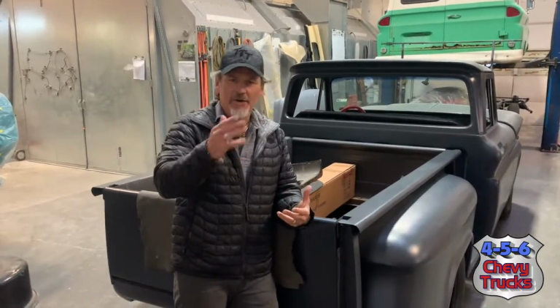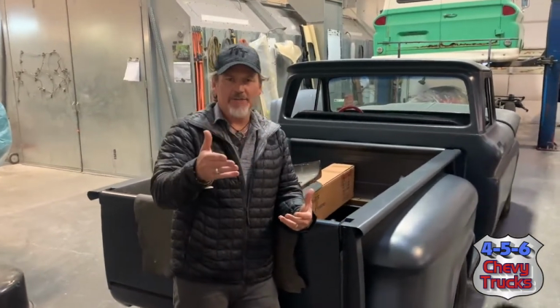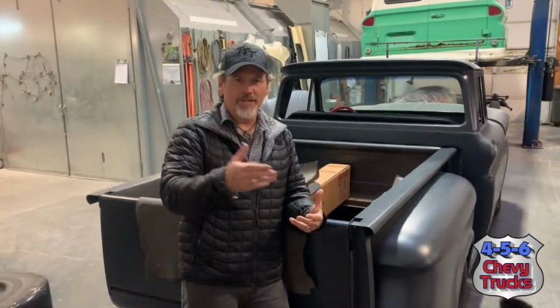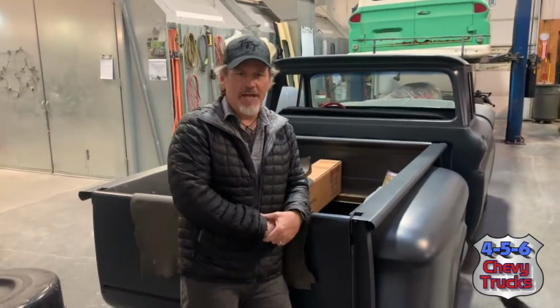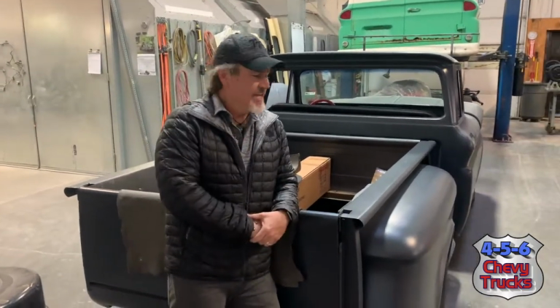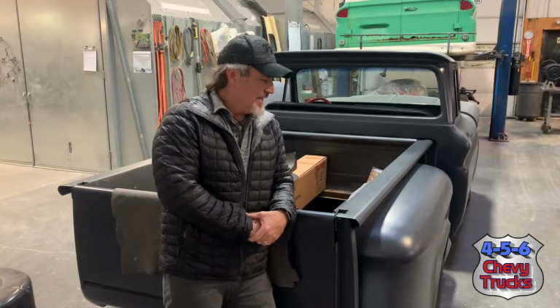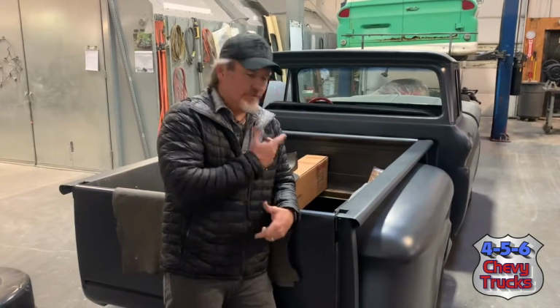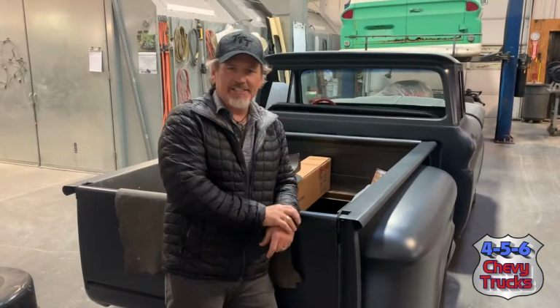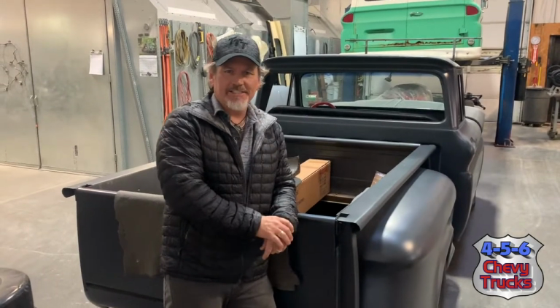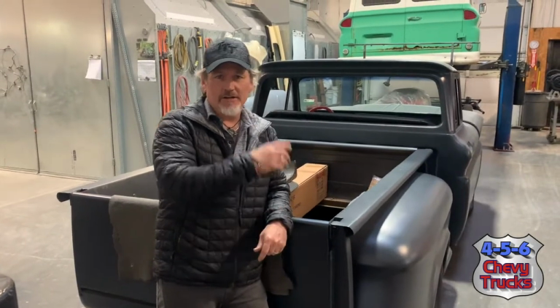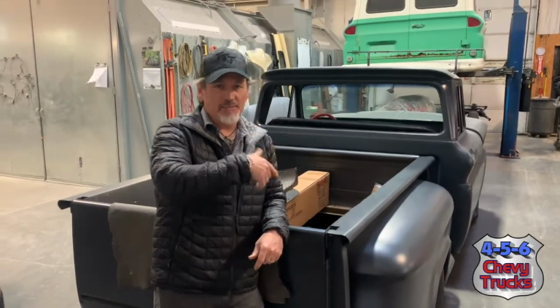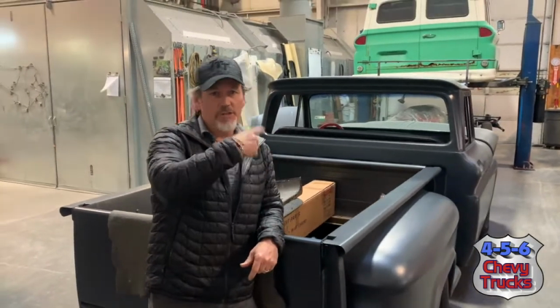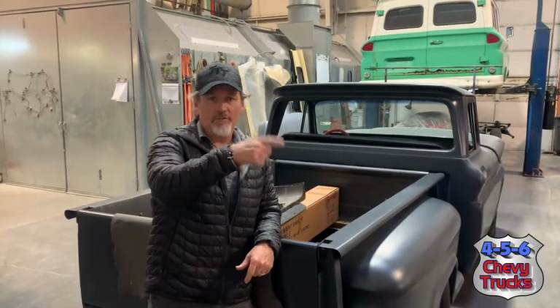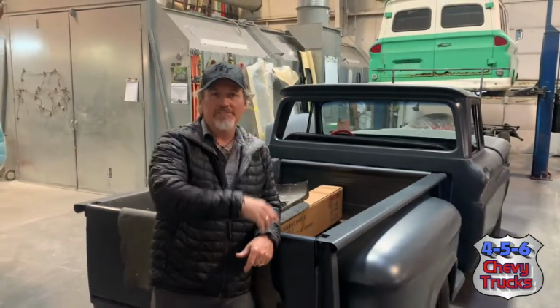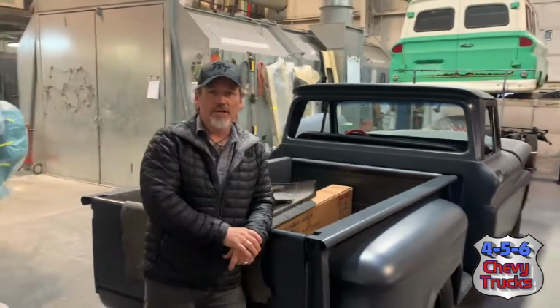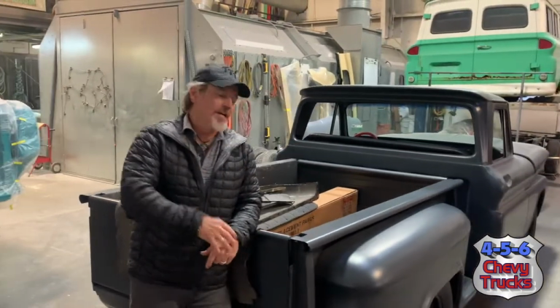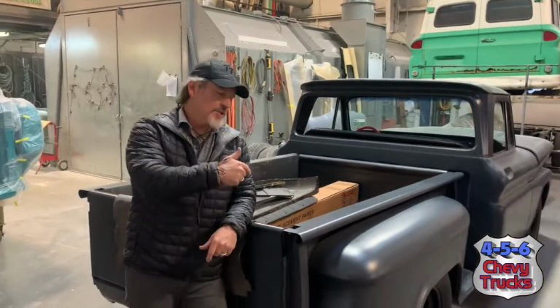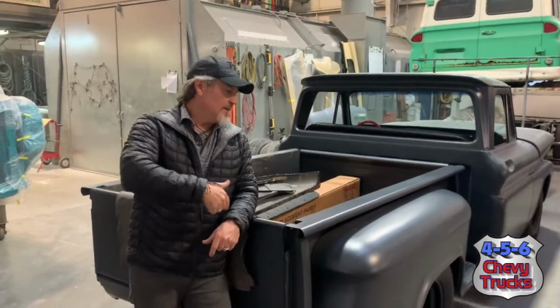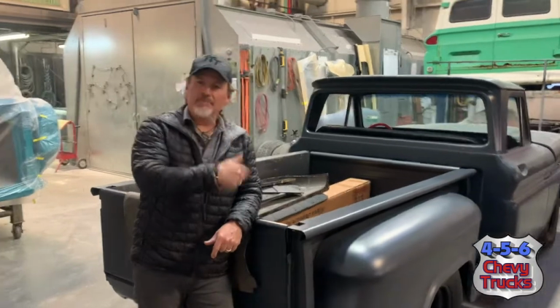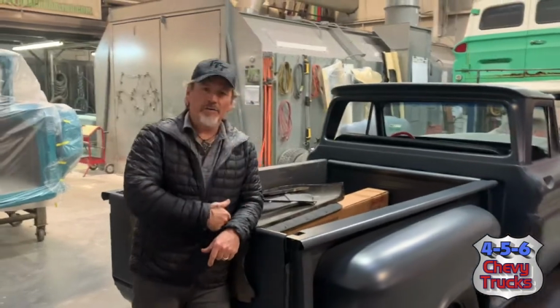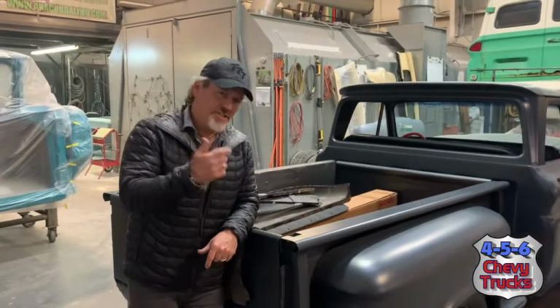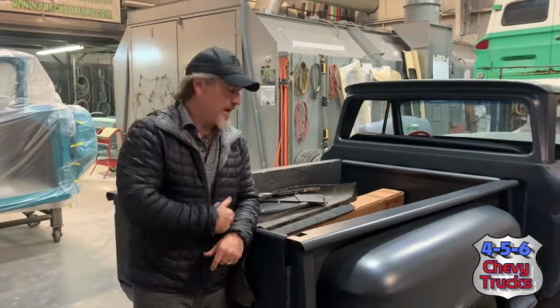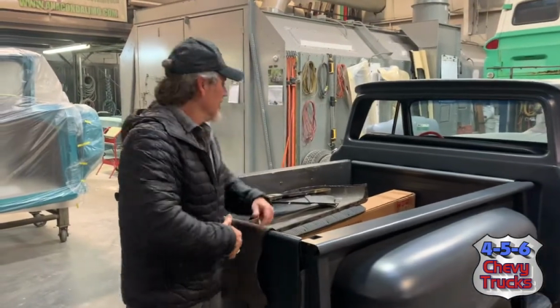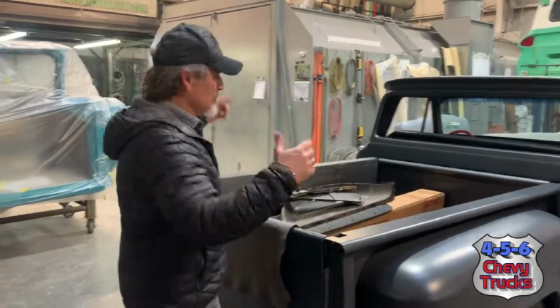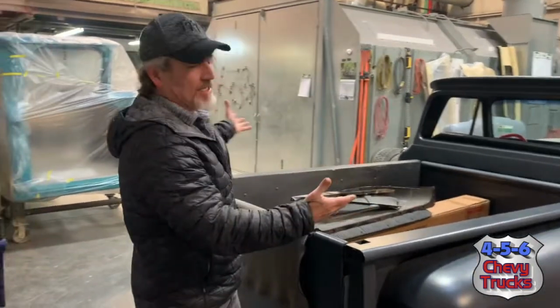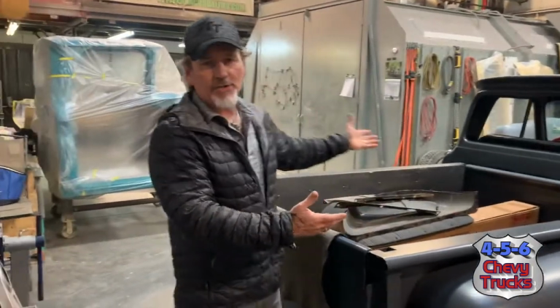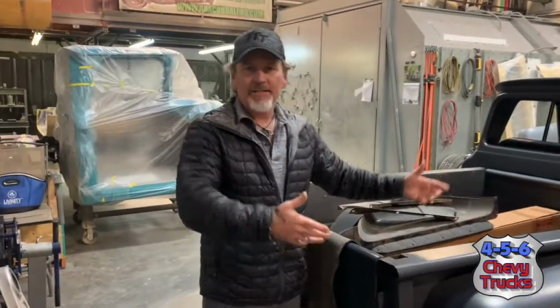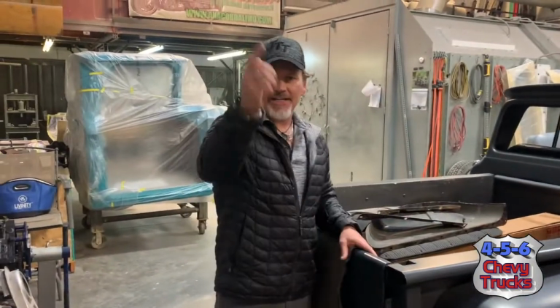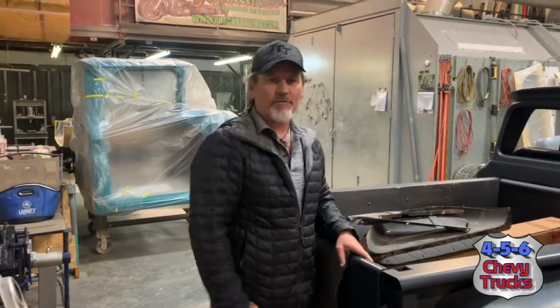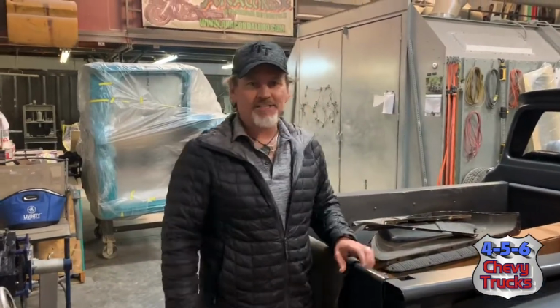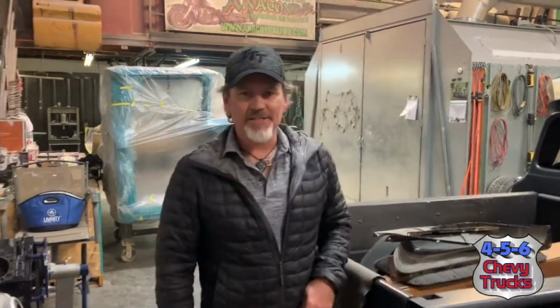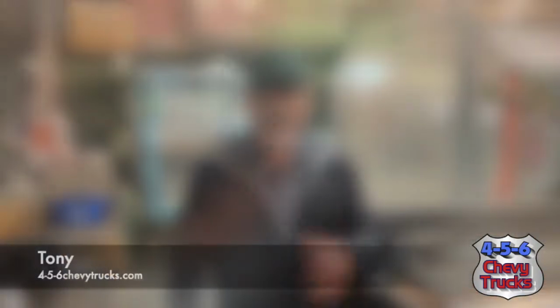Tony can do that for you. If you have any needs for your '61 through '66 trucks — come to Tony. Paint and body work, engine repair, you name it, he can do it. Check it out at 456chevytrucks.com.